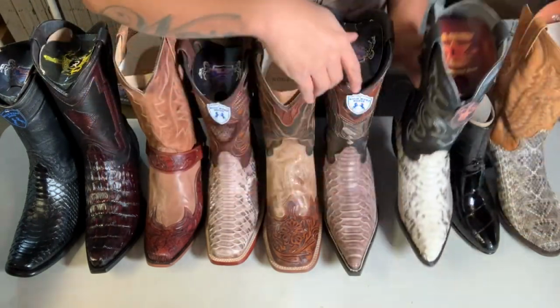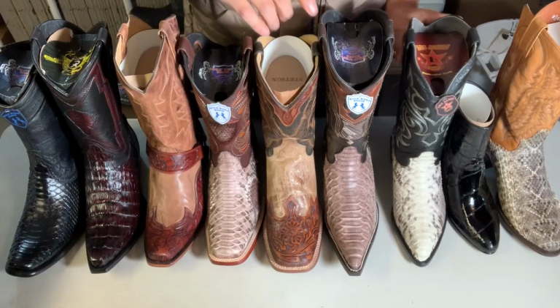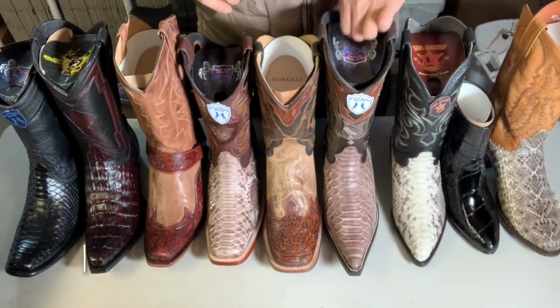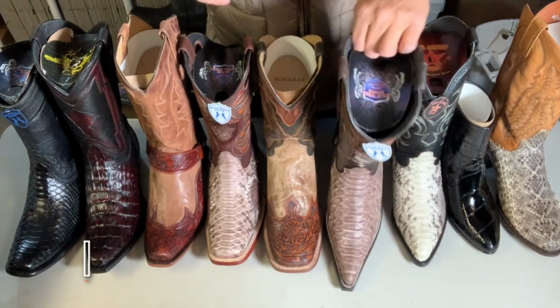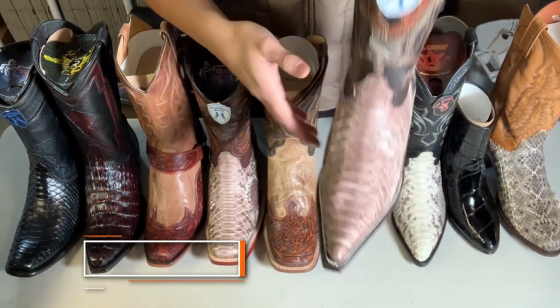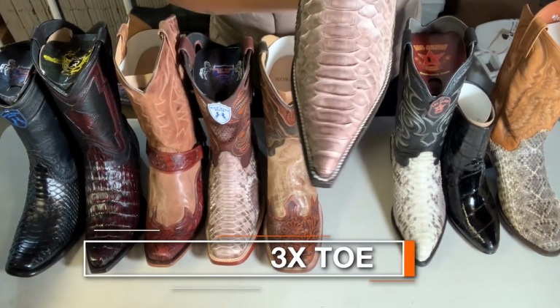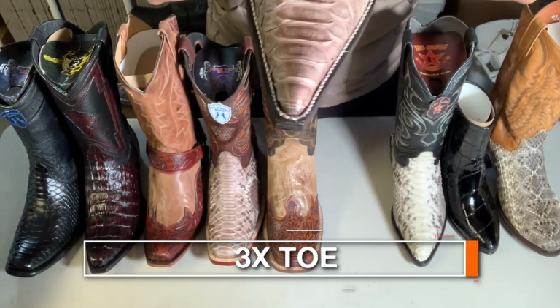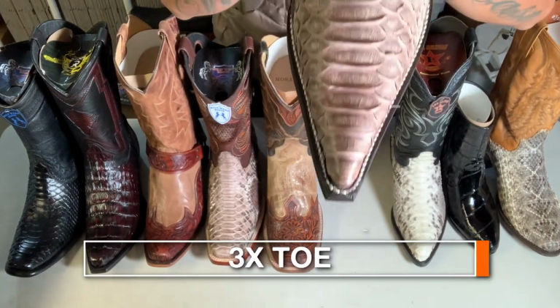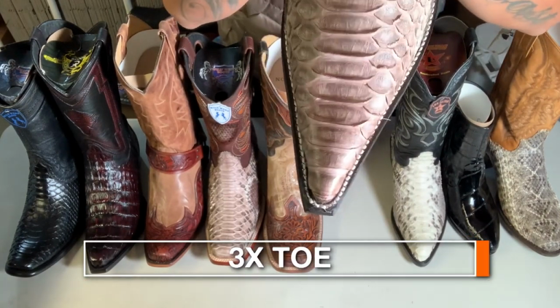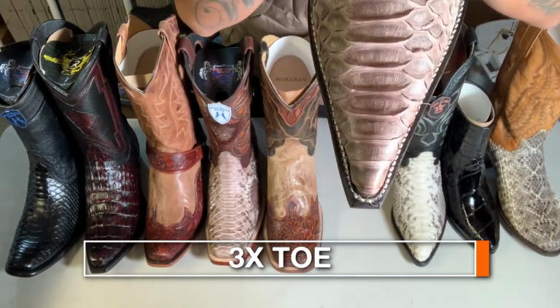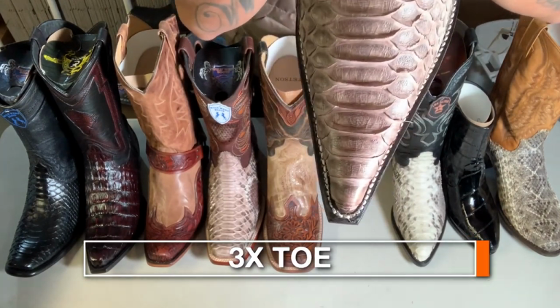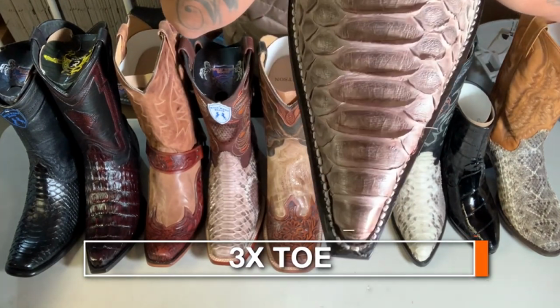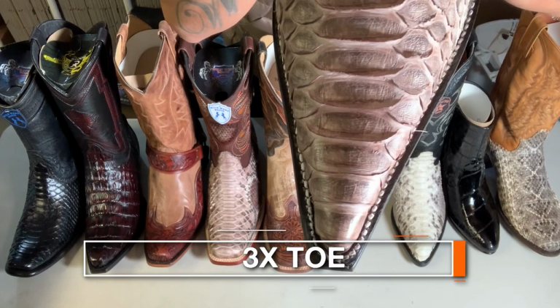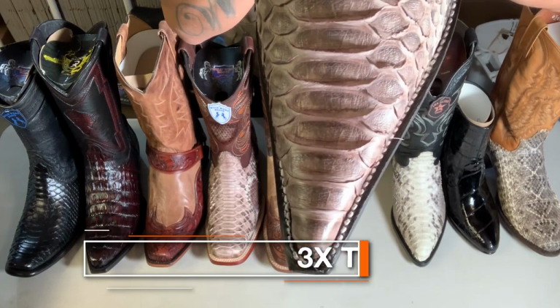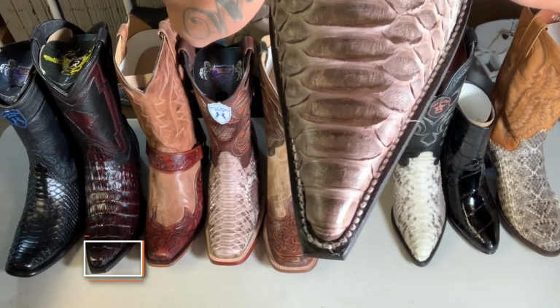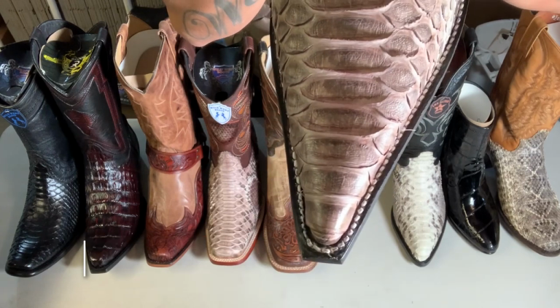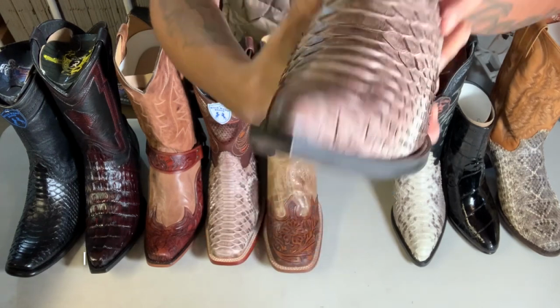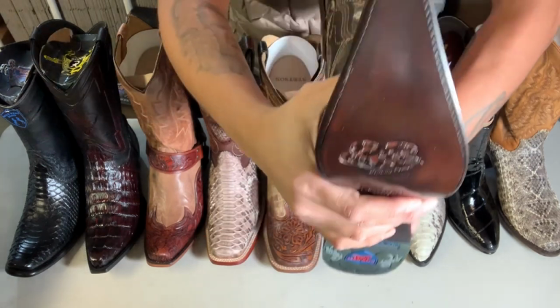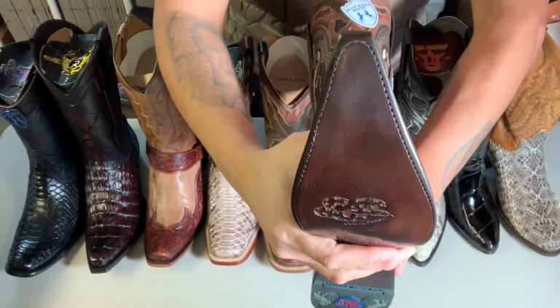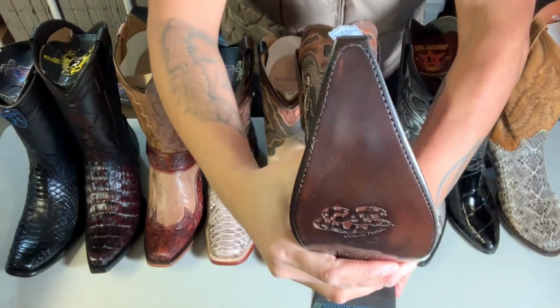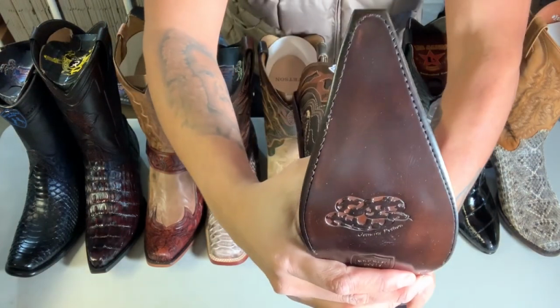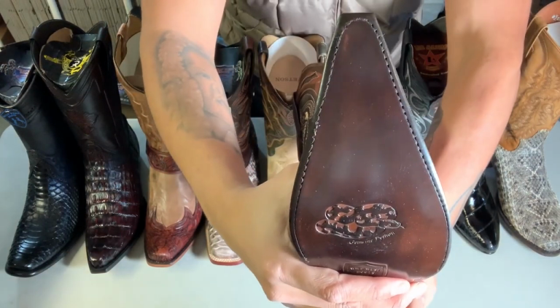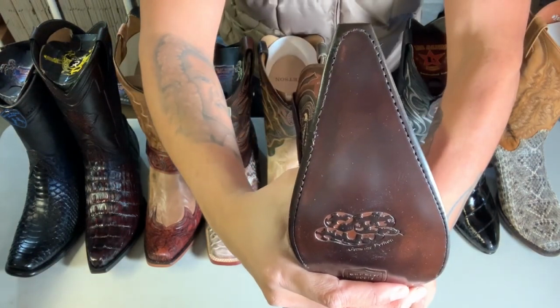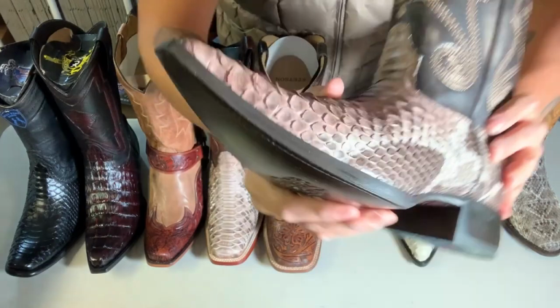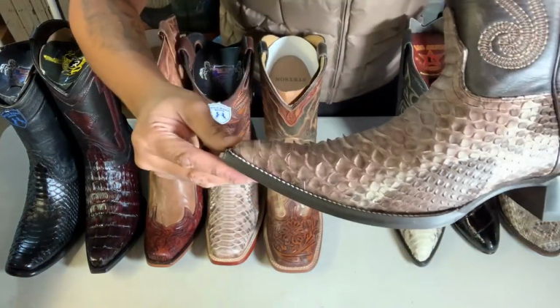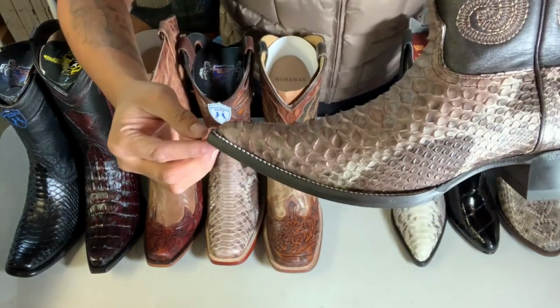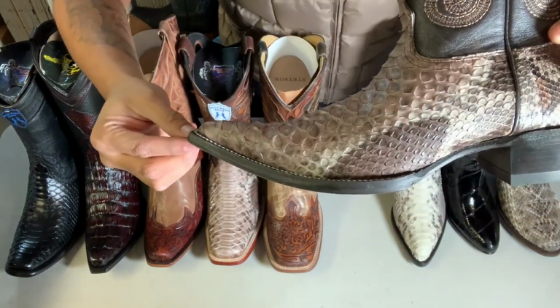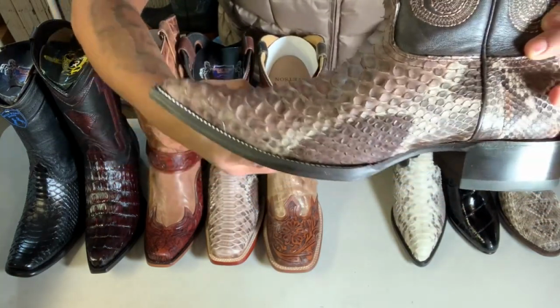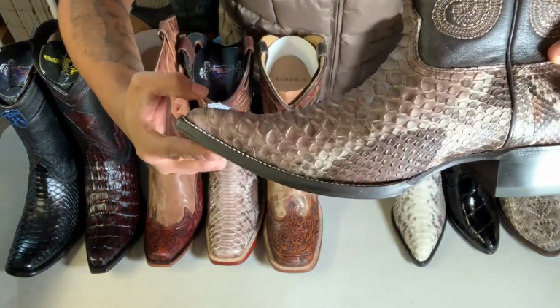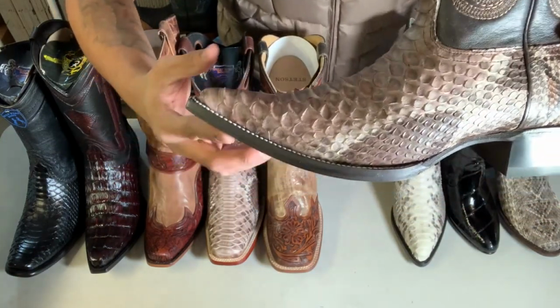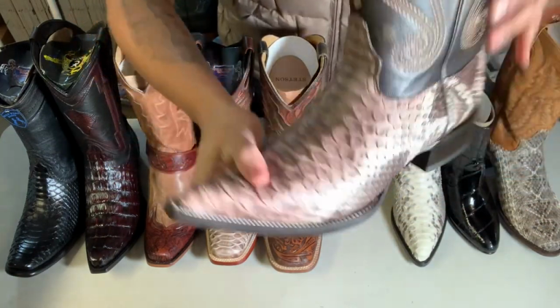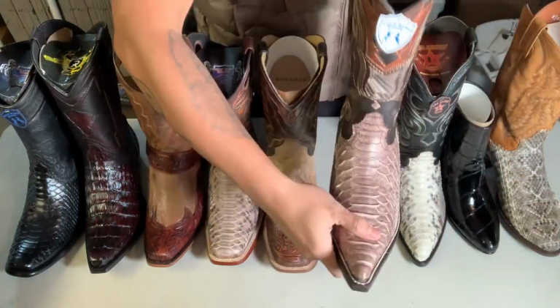Now we're gonna talk about the 3X toe, which is super pointy. You see it there? And it kind of goes up a little bit. That's the 3X toe.